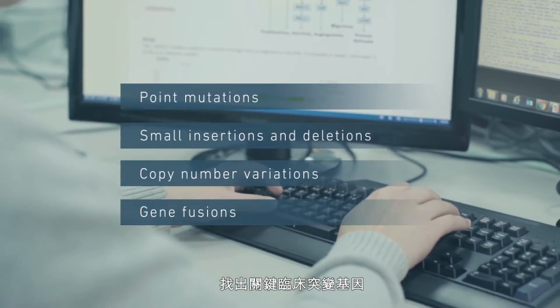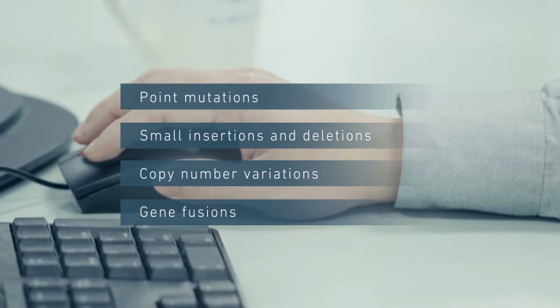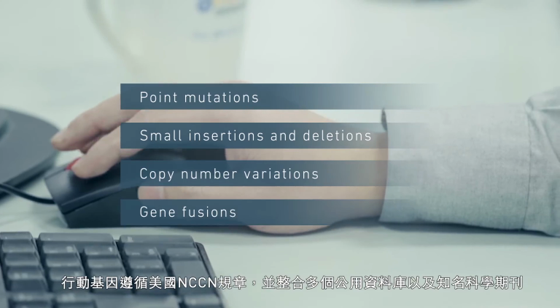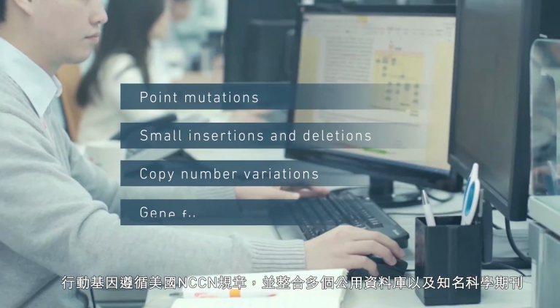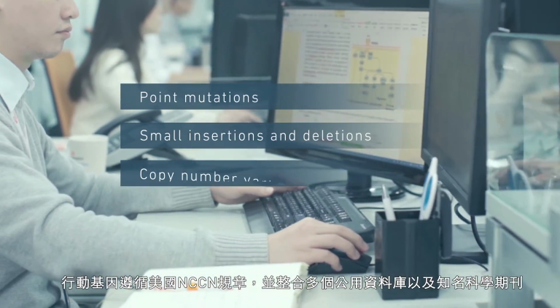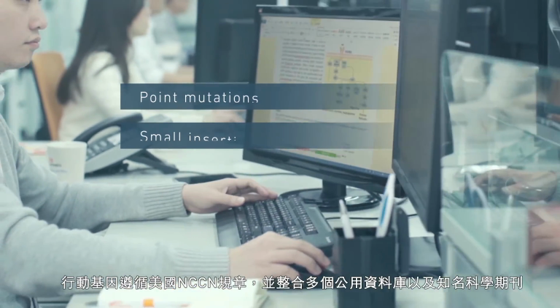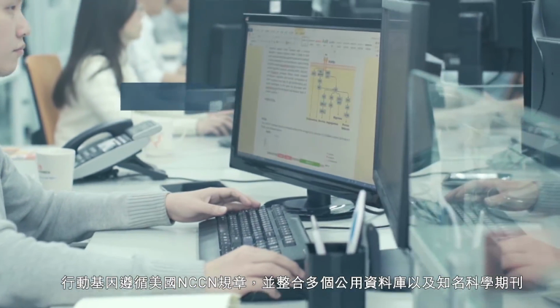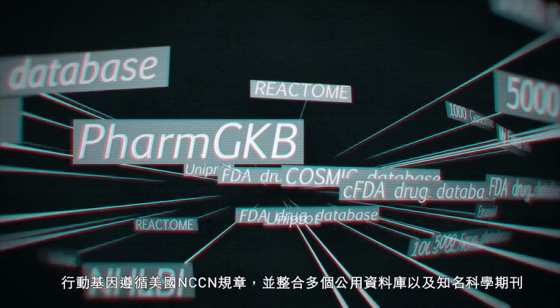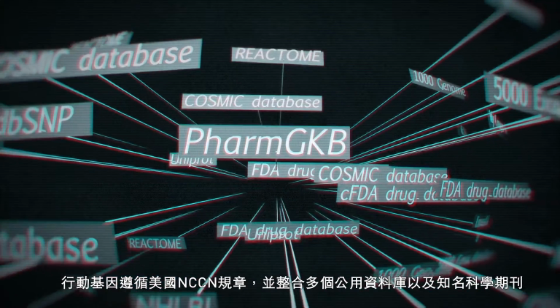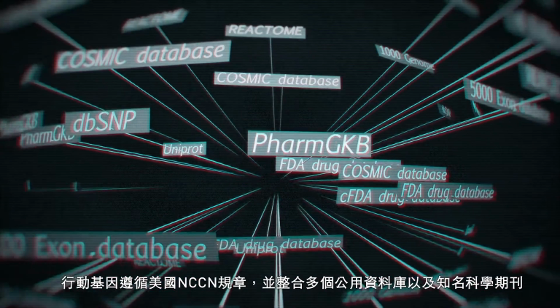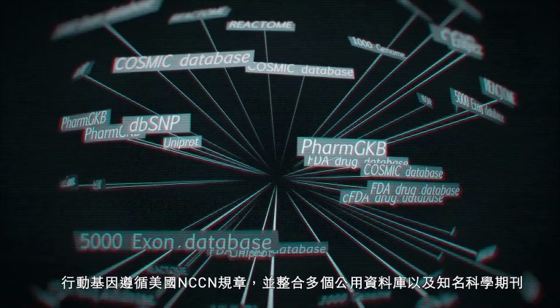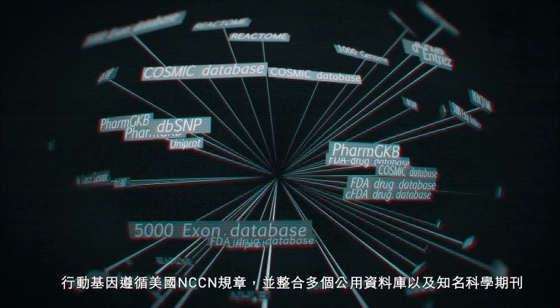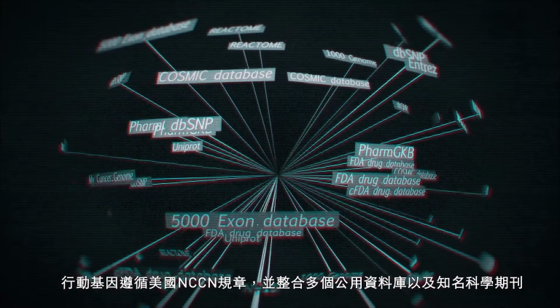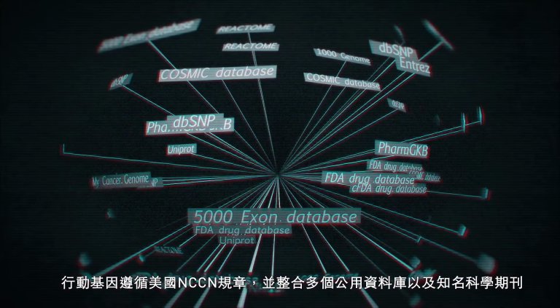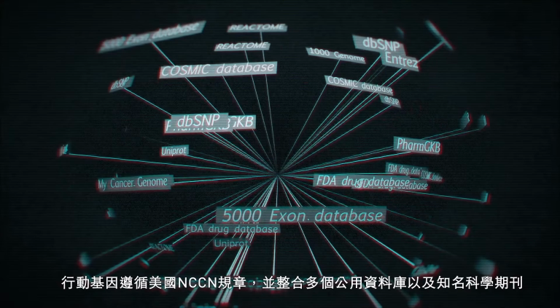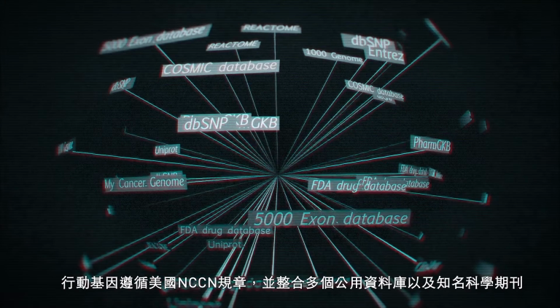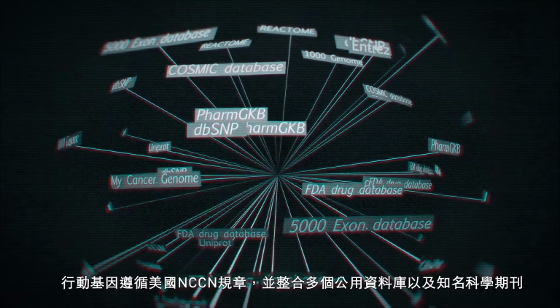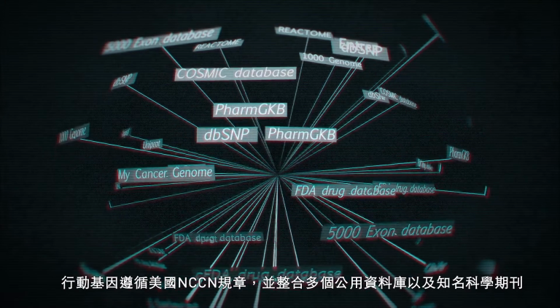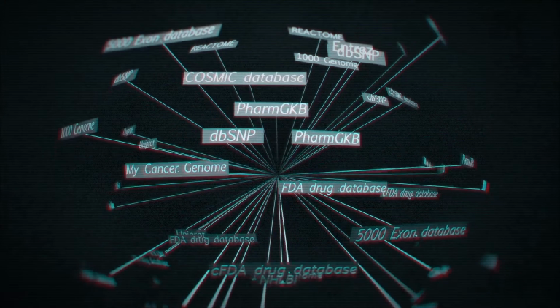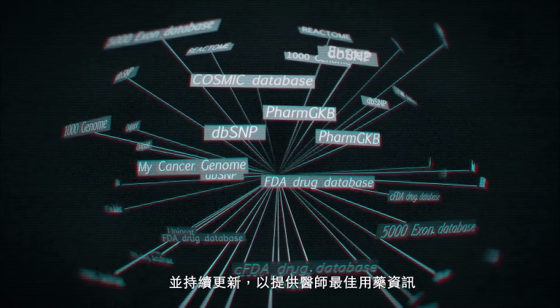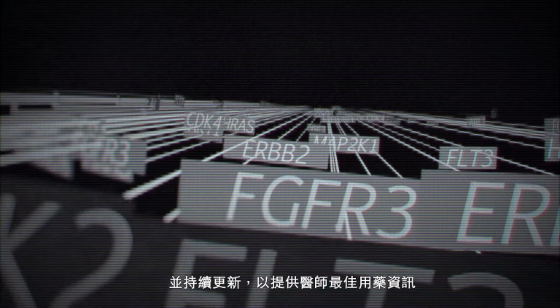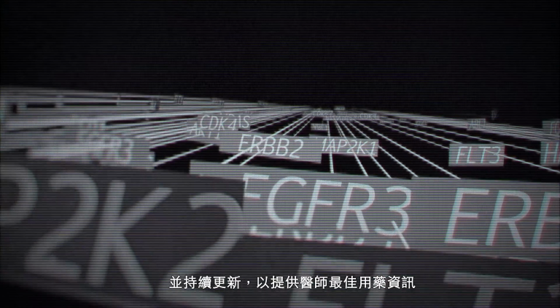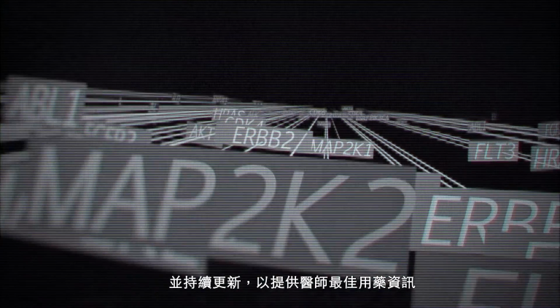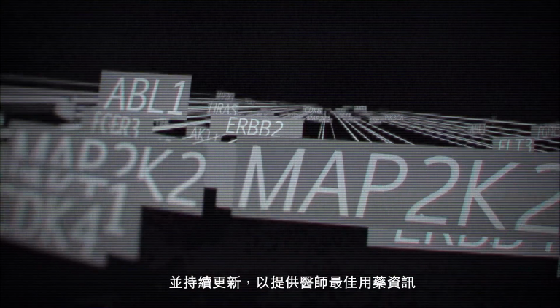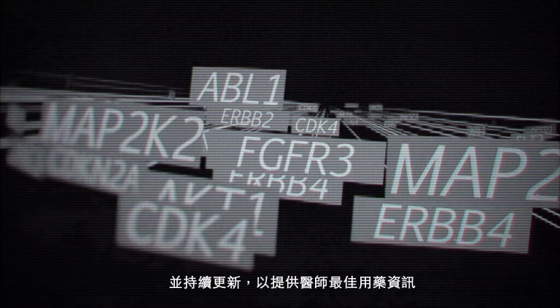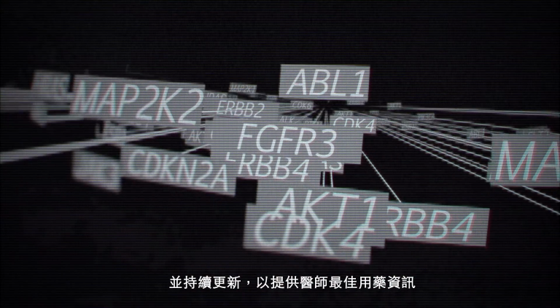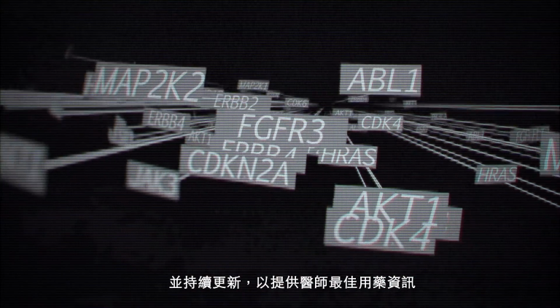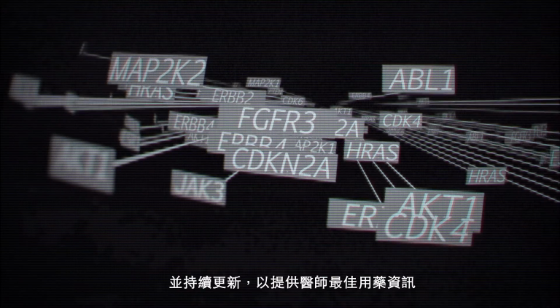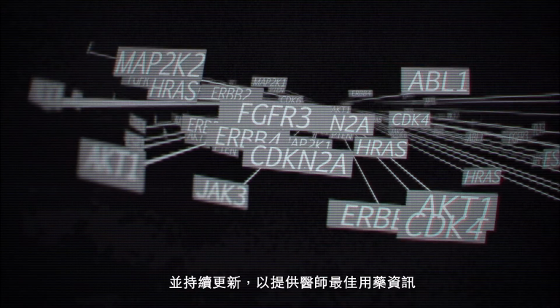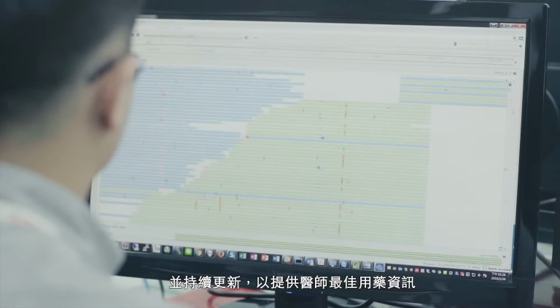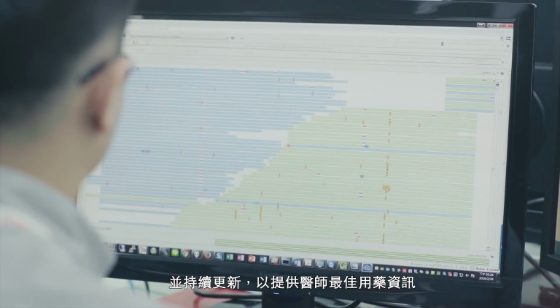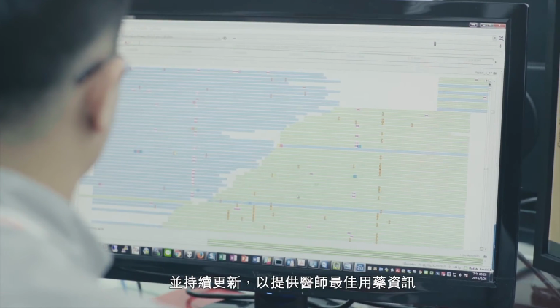ACT Genomics follows NCCN guidelines and integrates multiple public databases and scientific journals, making sure that information is consistently being updated to better inform physicians.